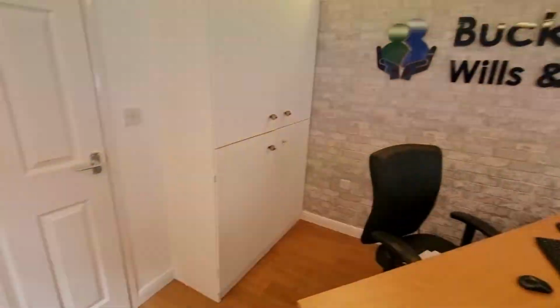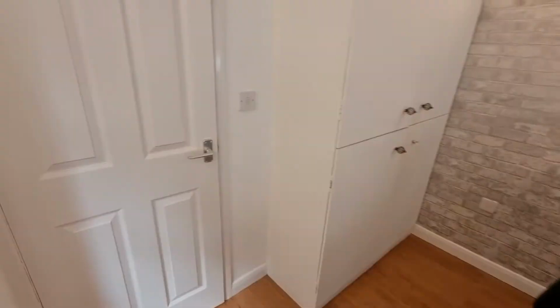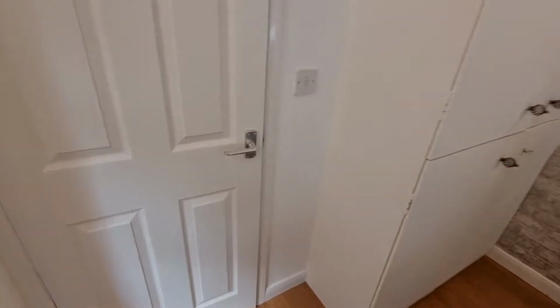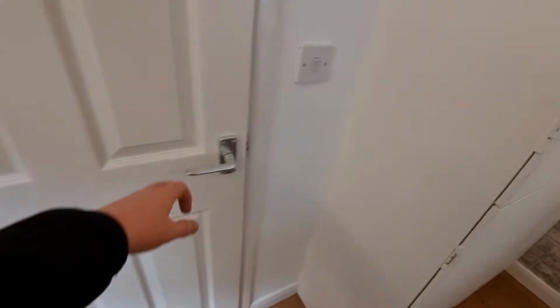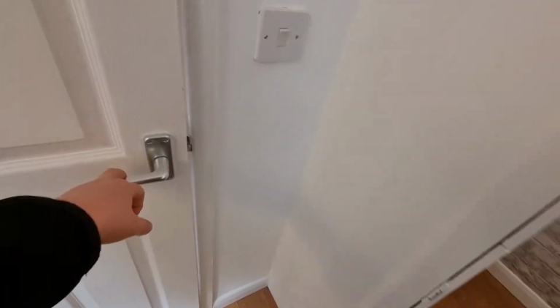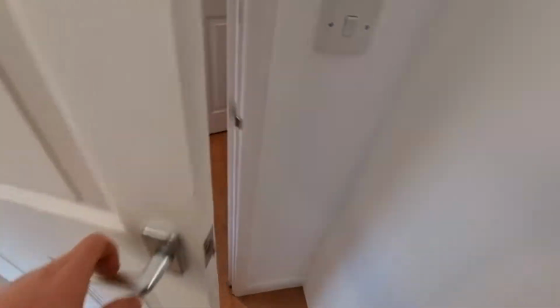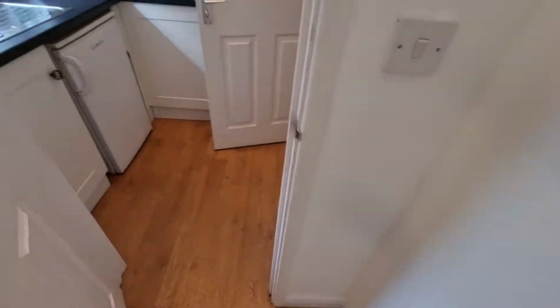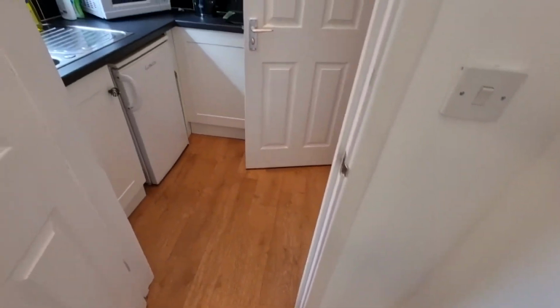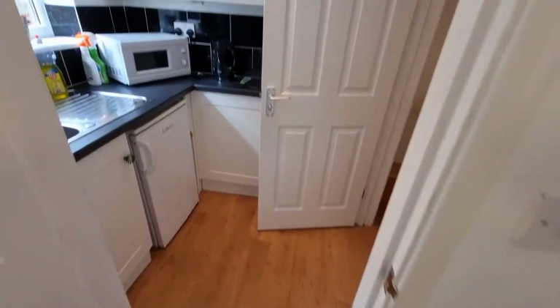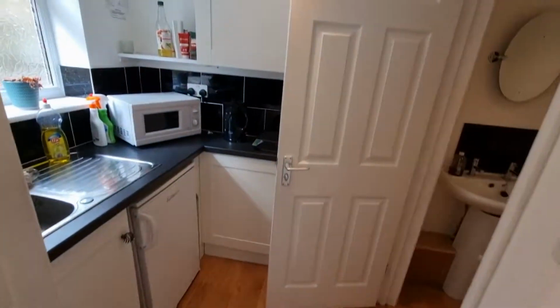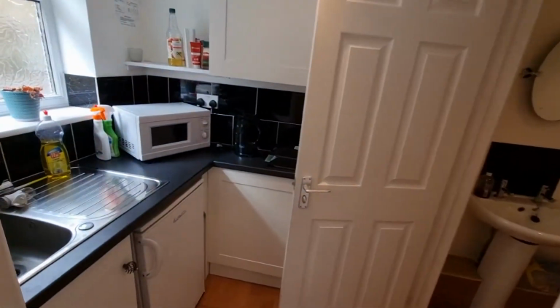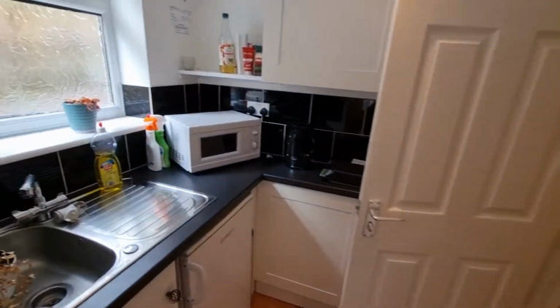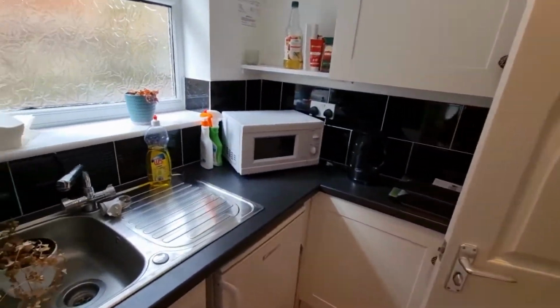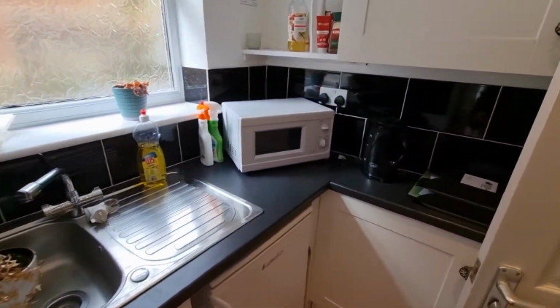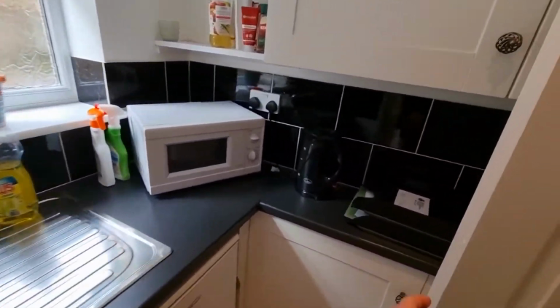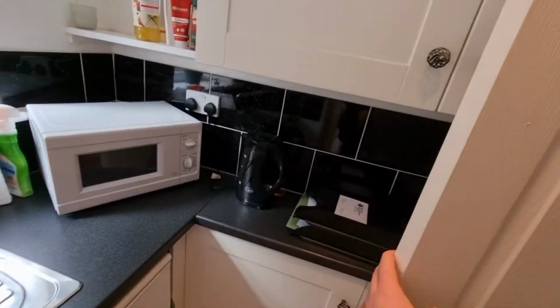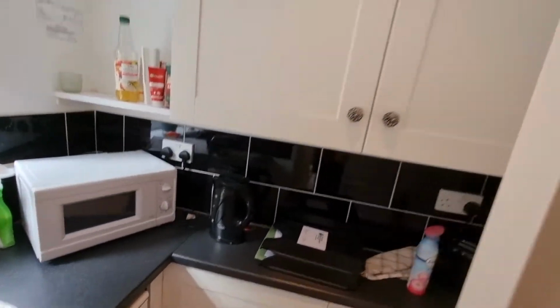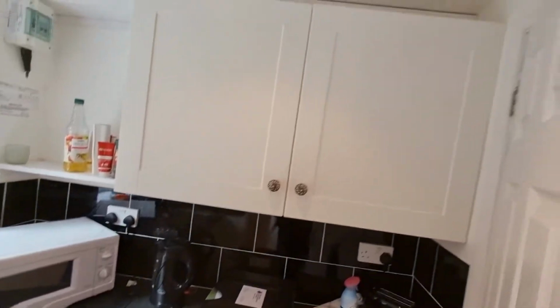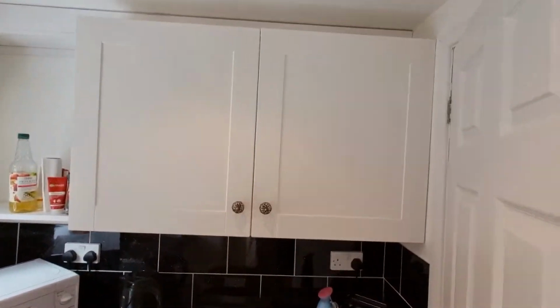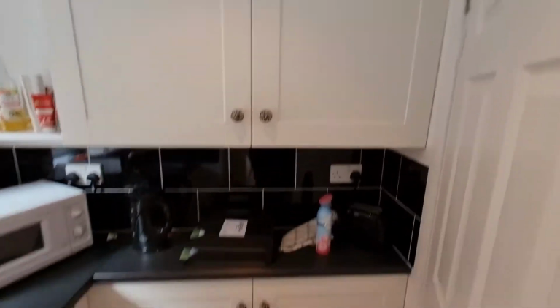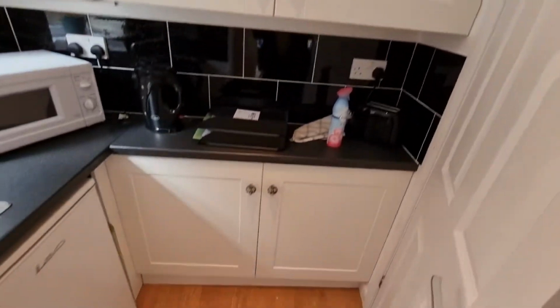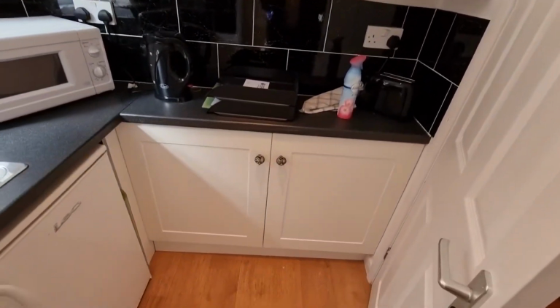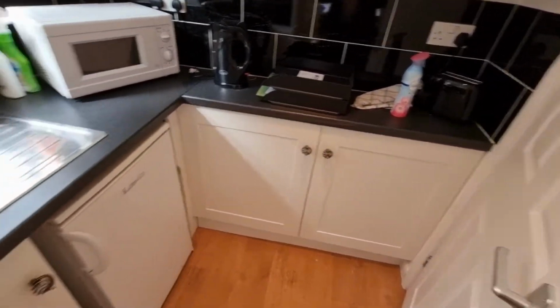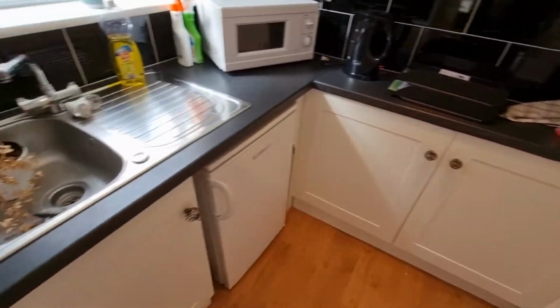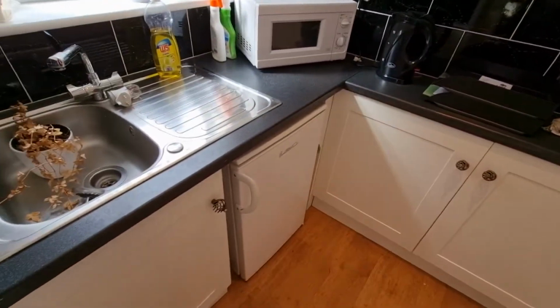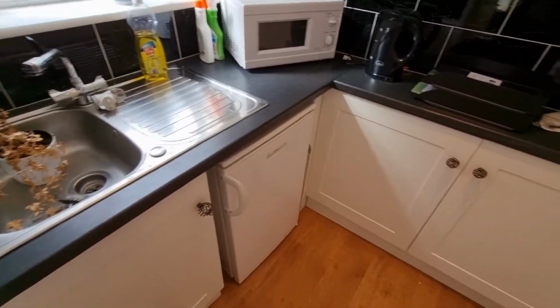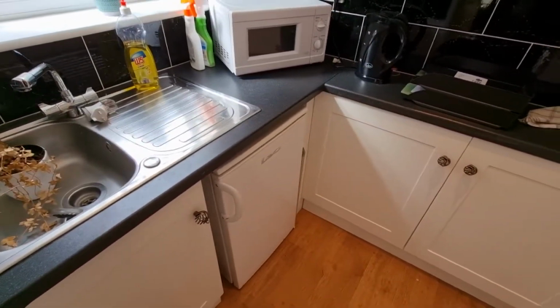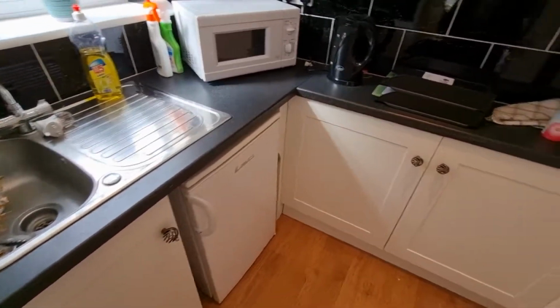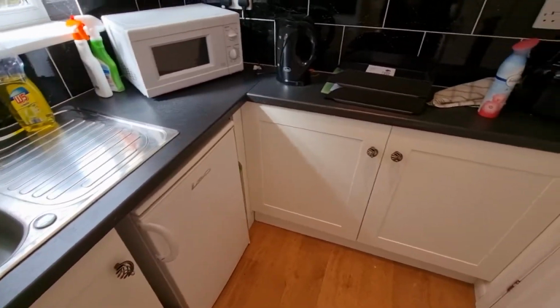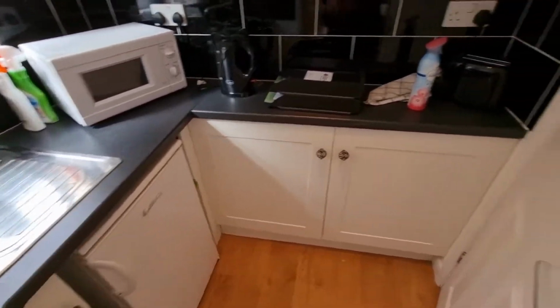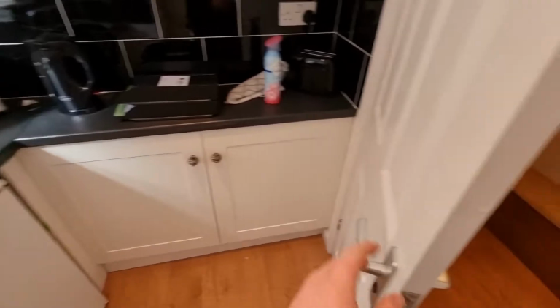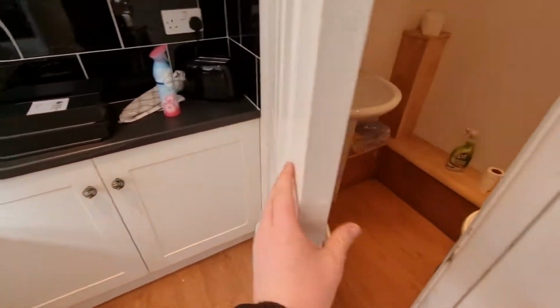To the back you've got a small kitchenette, fairly well equipped — cupboard space, space for a fridge freezer, and obviously a kettle and microwave etc.